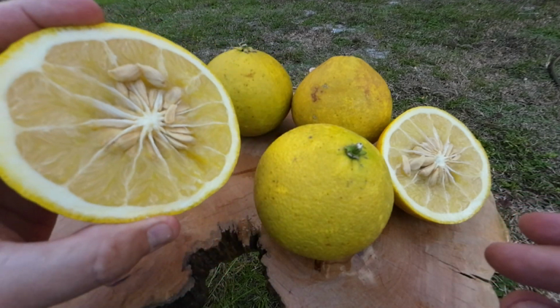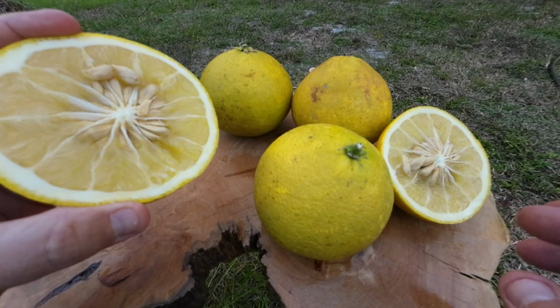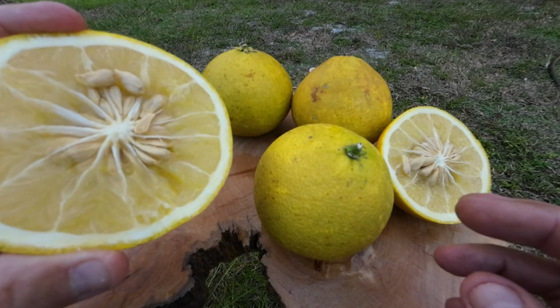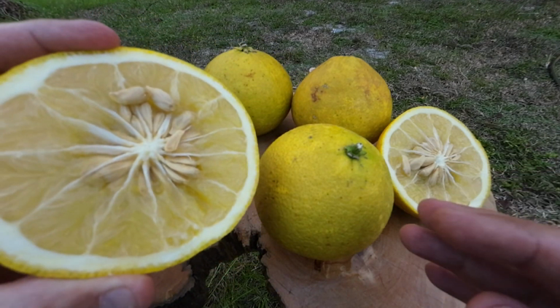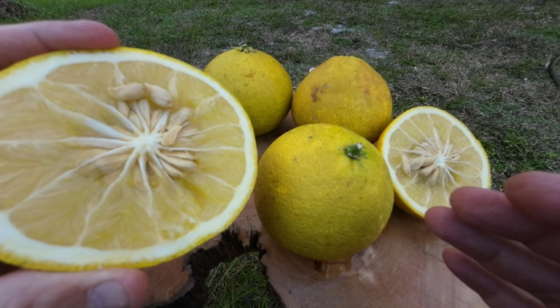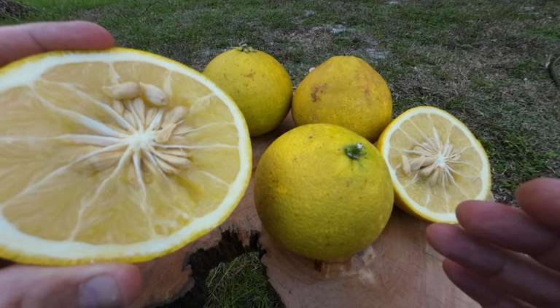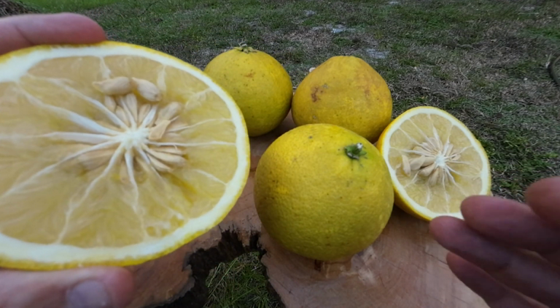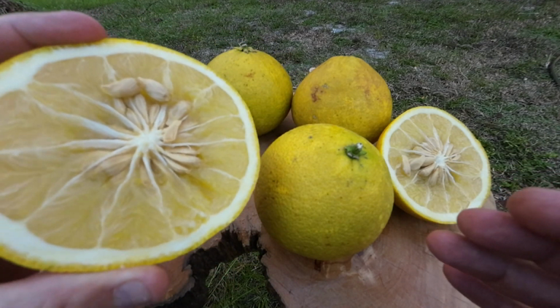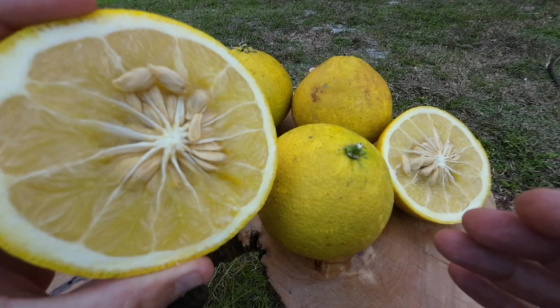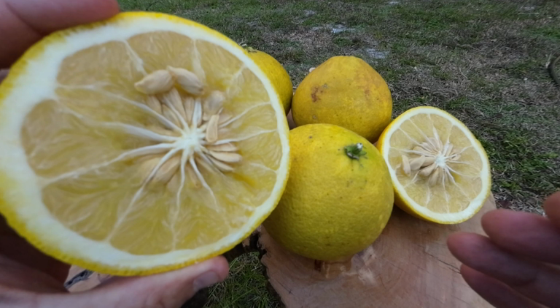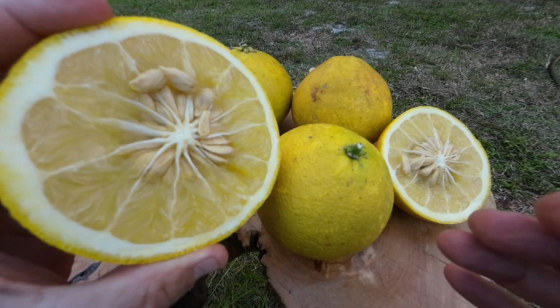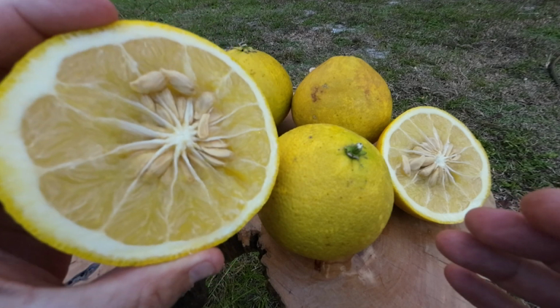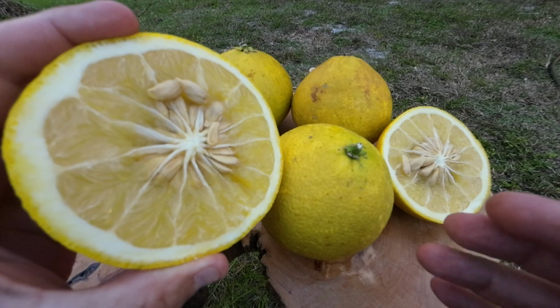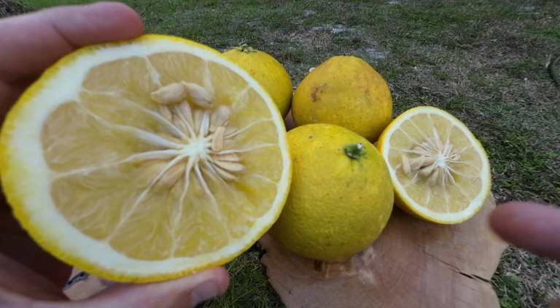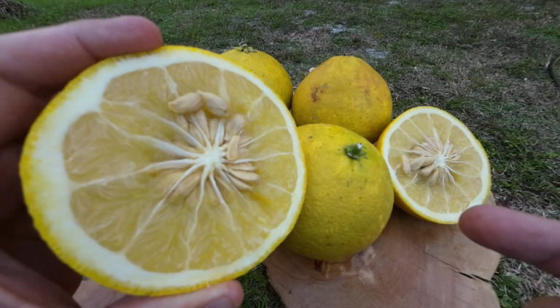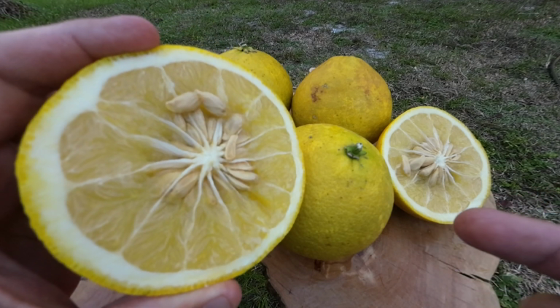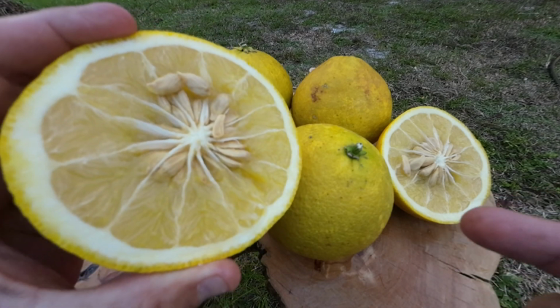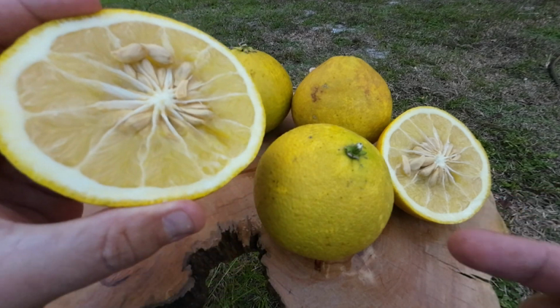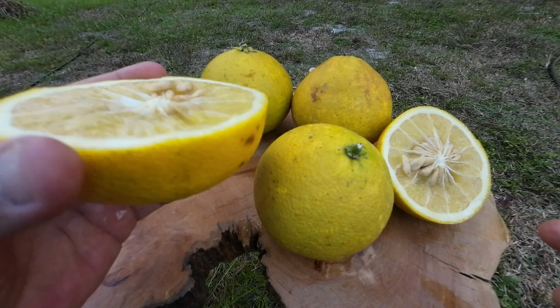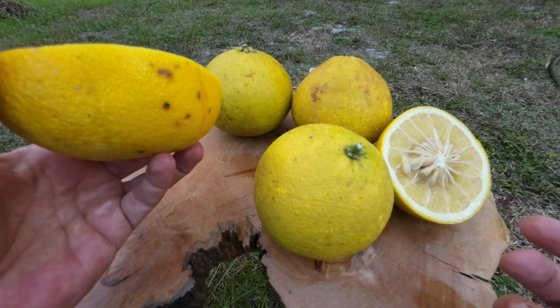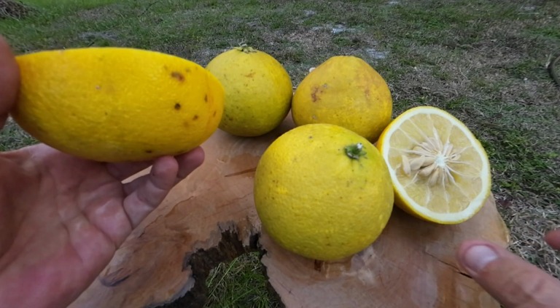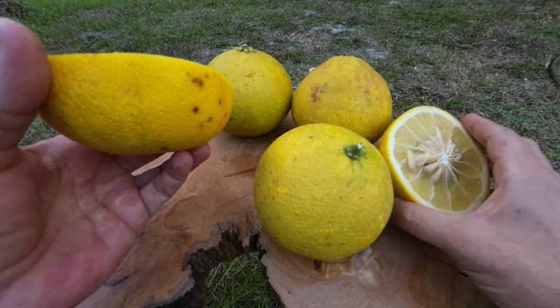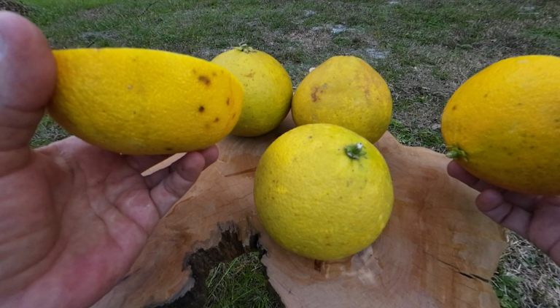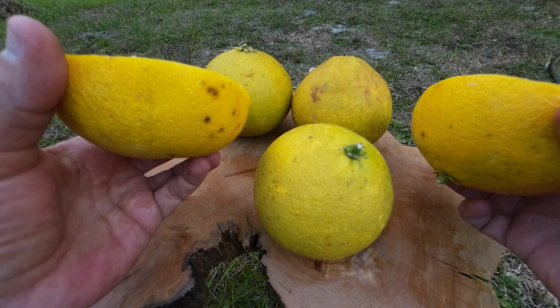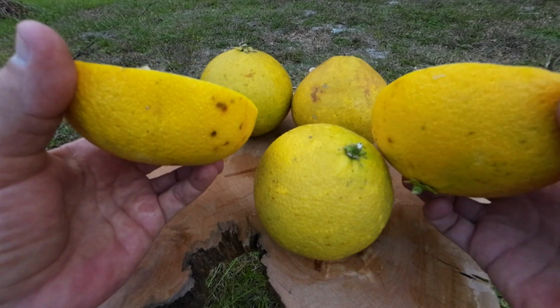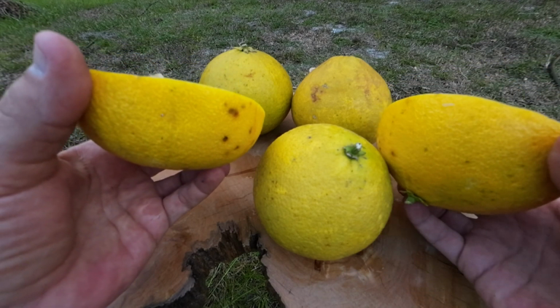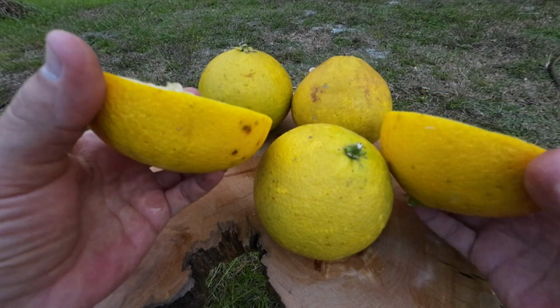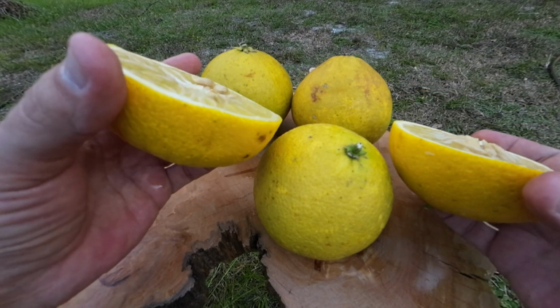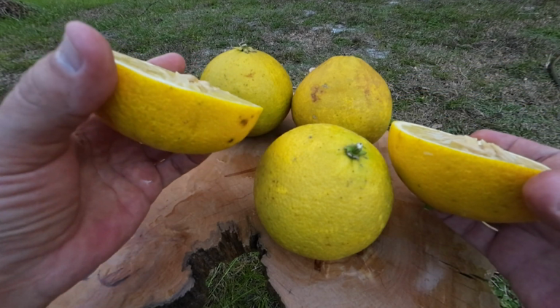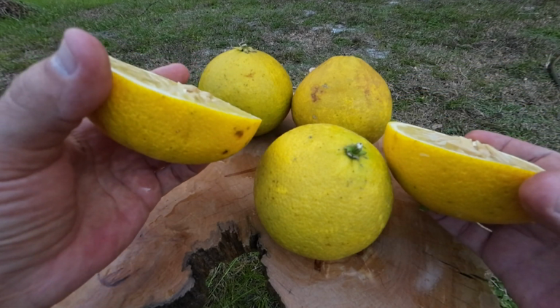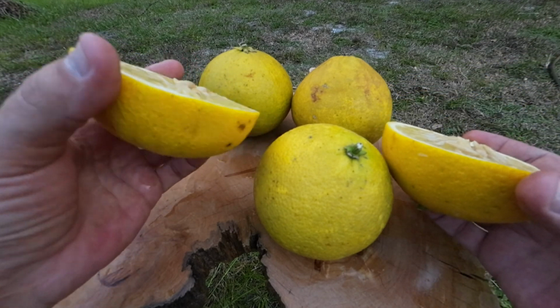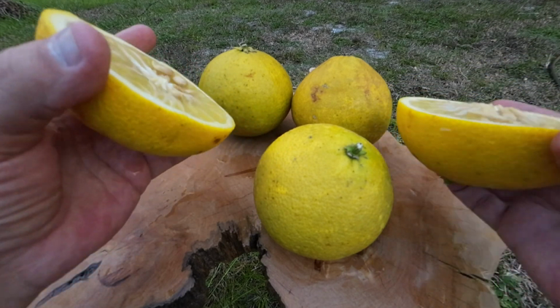I want to say we're probably going to get maybe a third of a cup, closer to half a cup of juice just in this one that I cut right here. And it looked like it was the most yellow, the most ripe out of the few that I have.